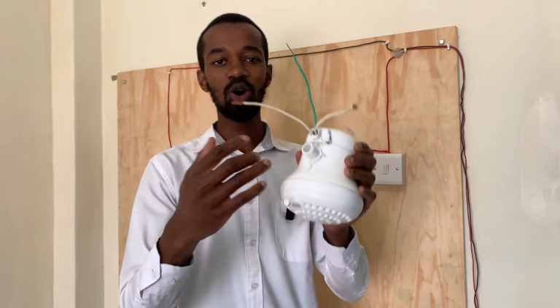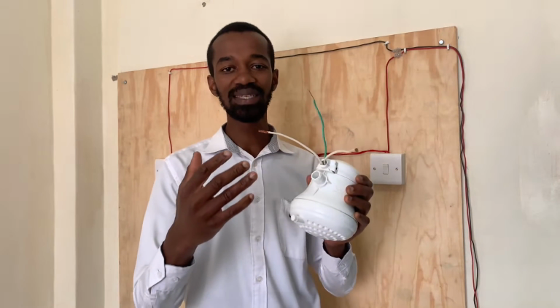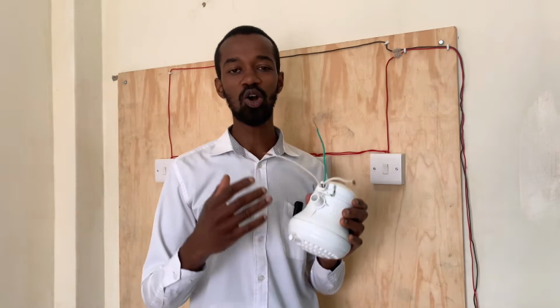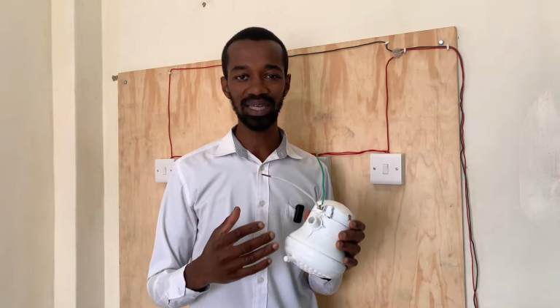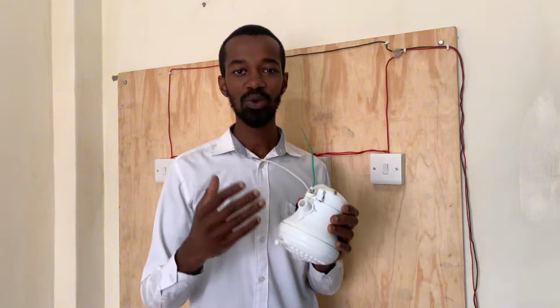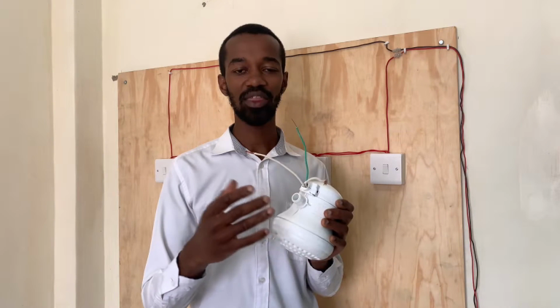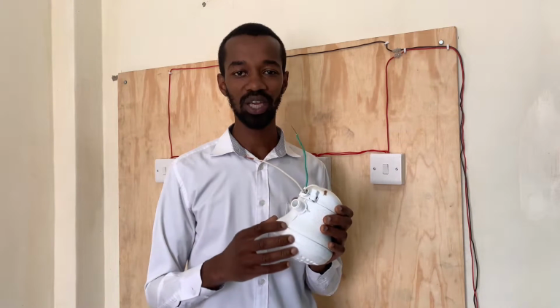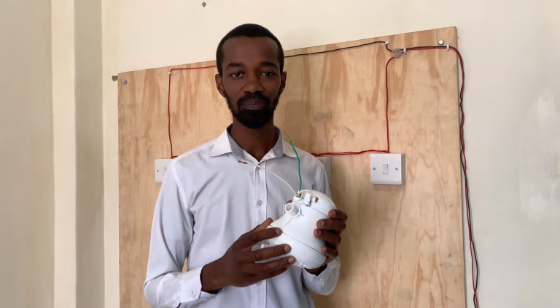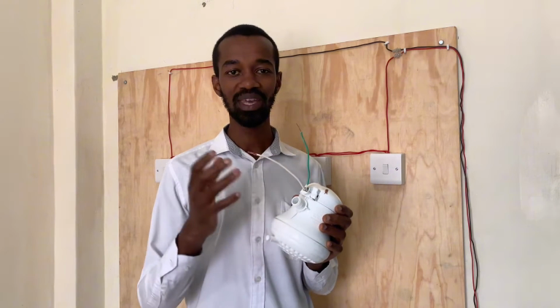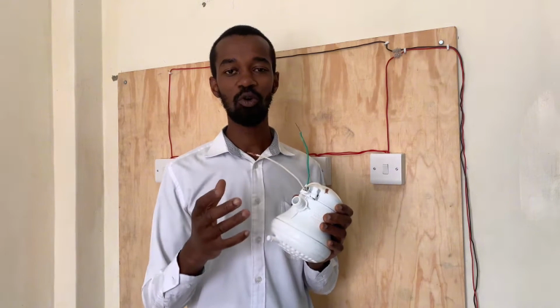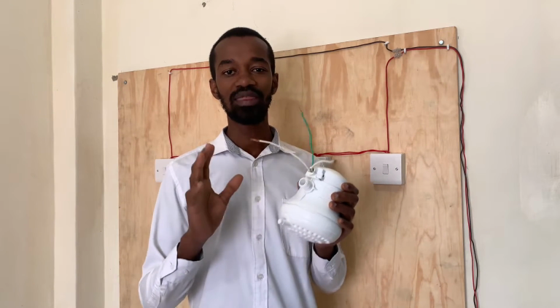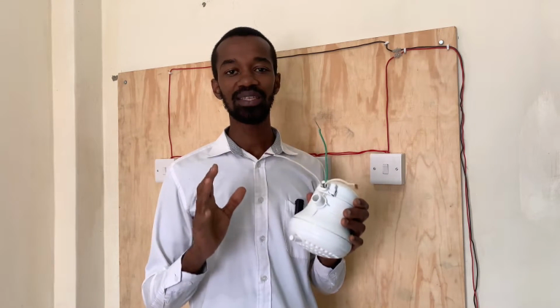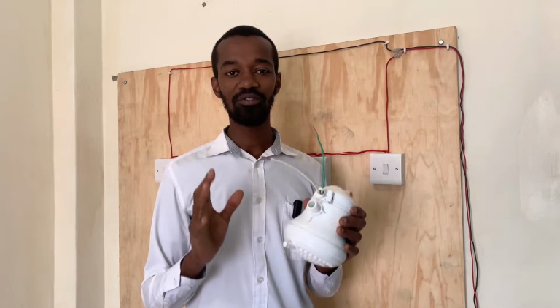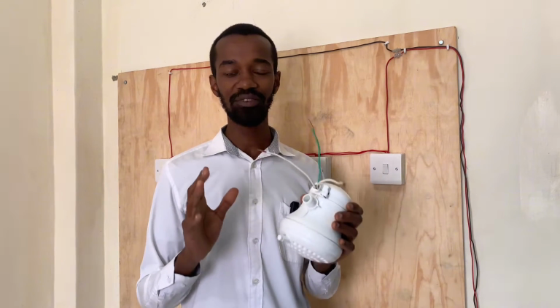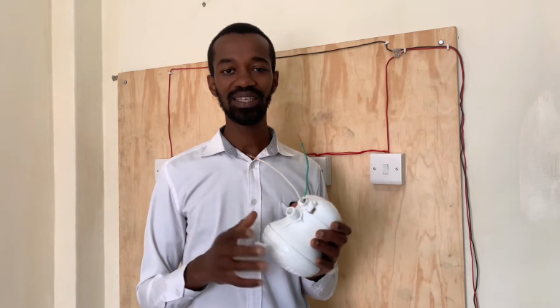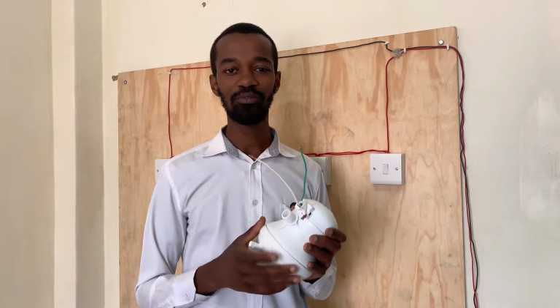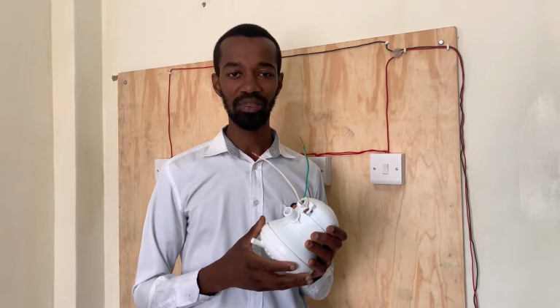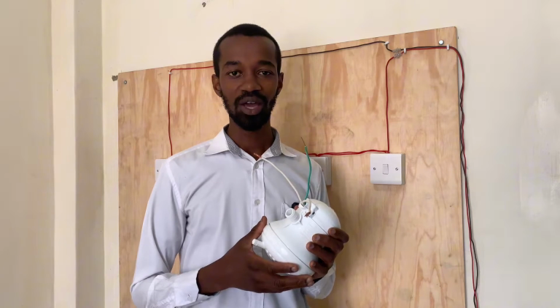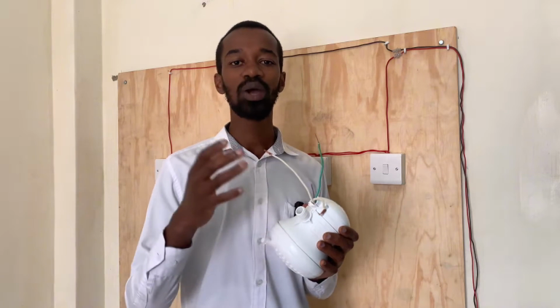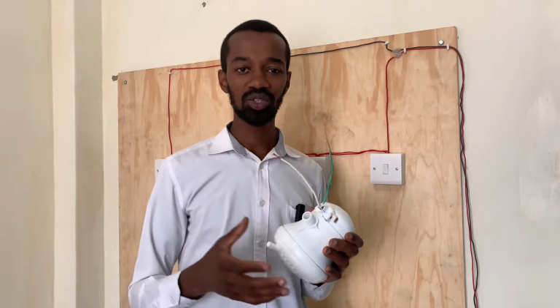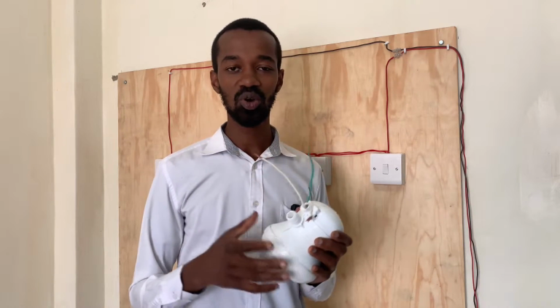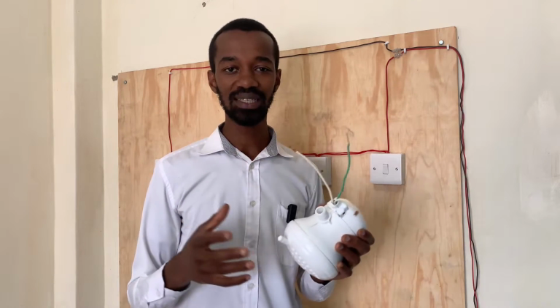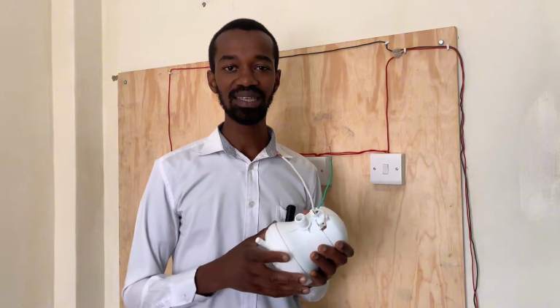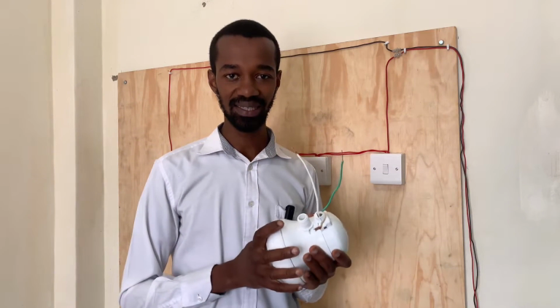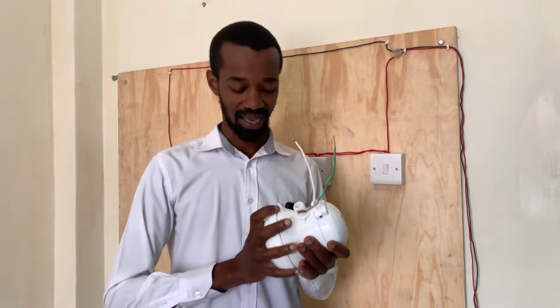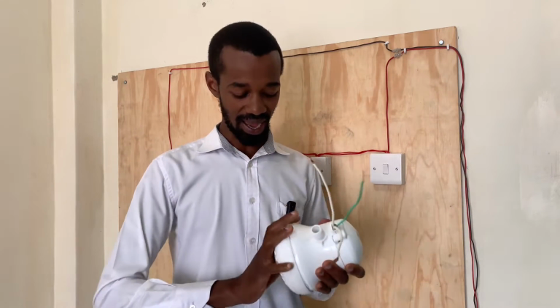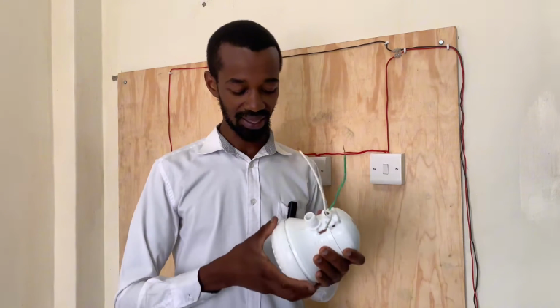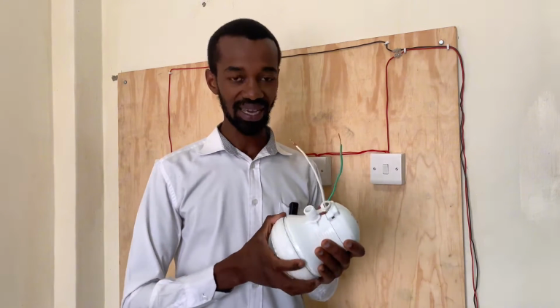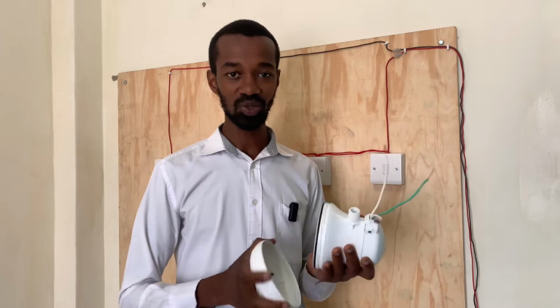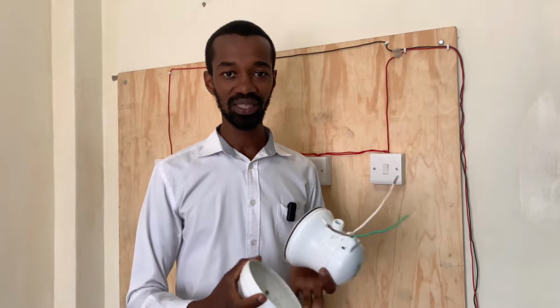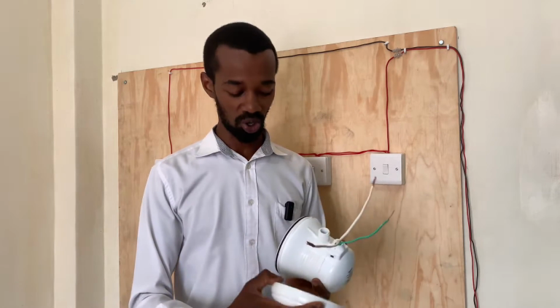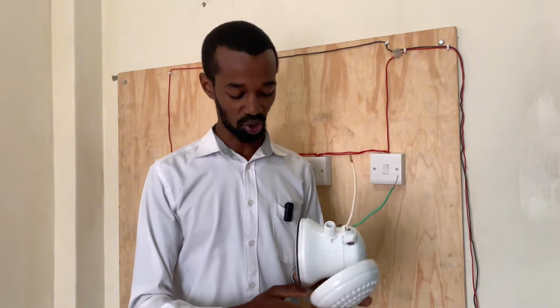Water is in contact with the earth connection, and therefore there is a very, very safe path for electrons or charges in case there is a risk of electrical shock.